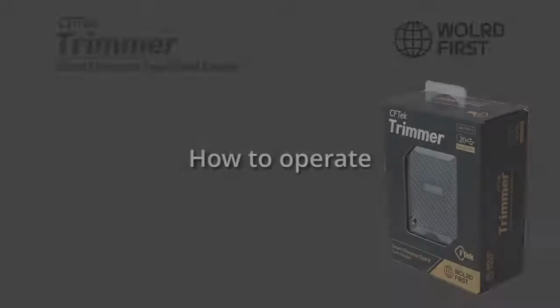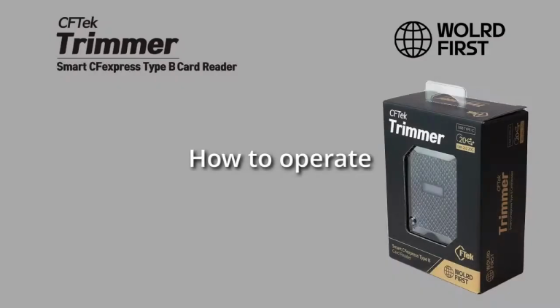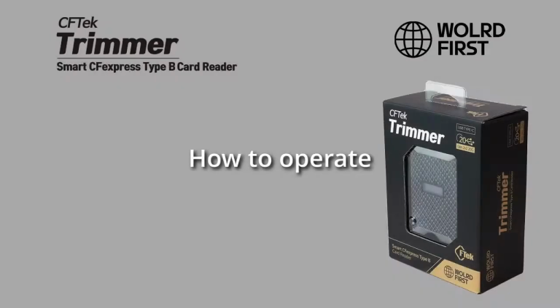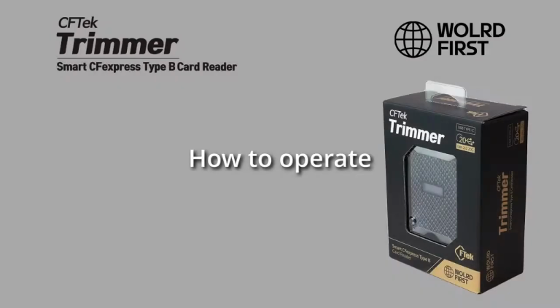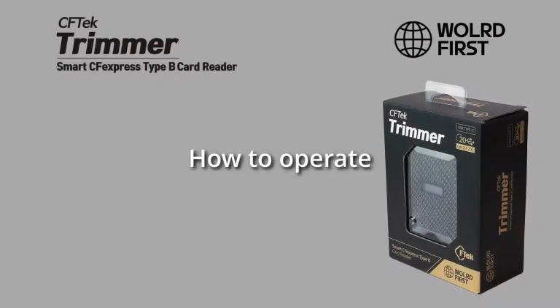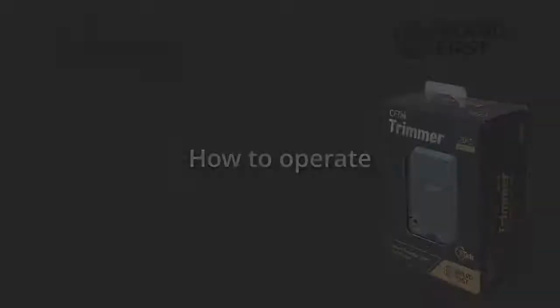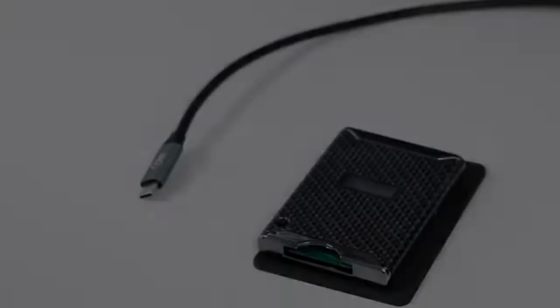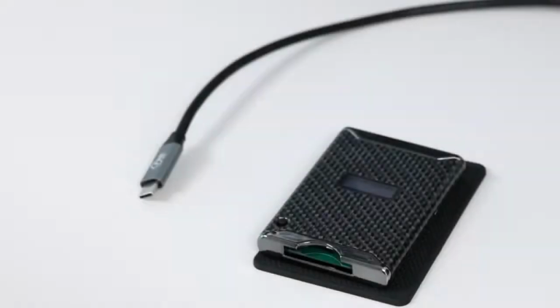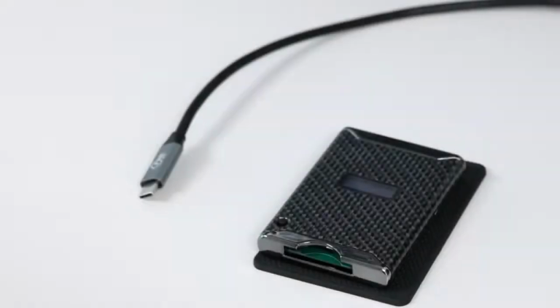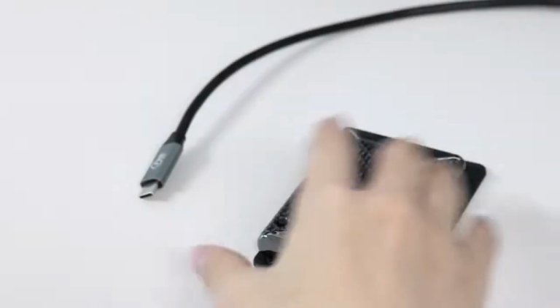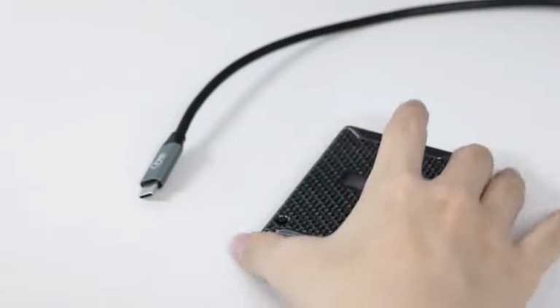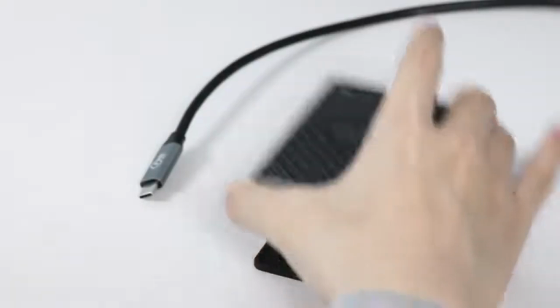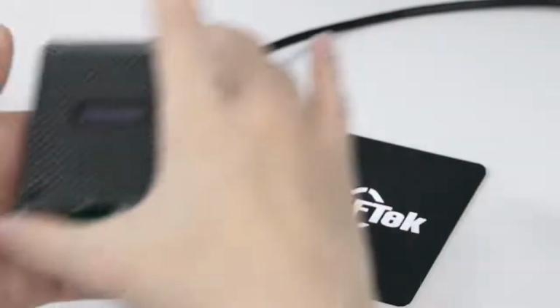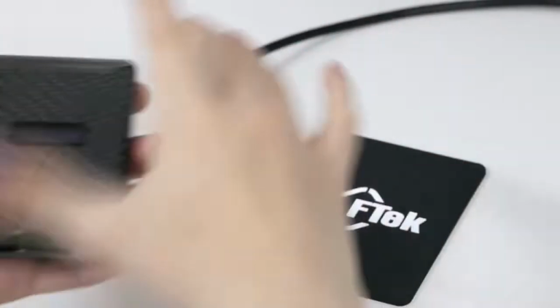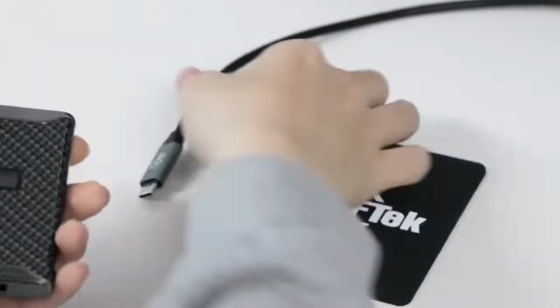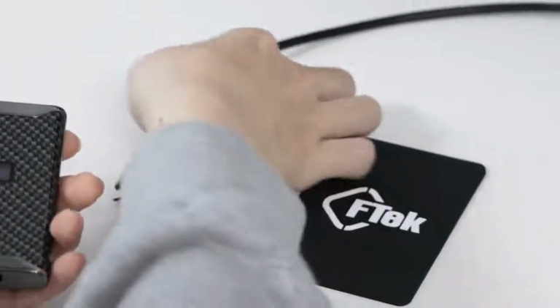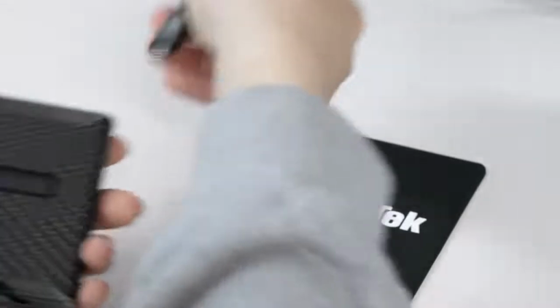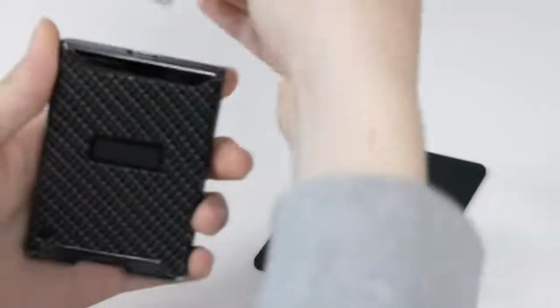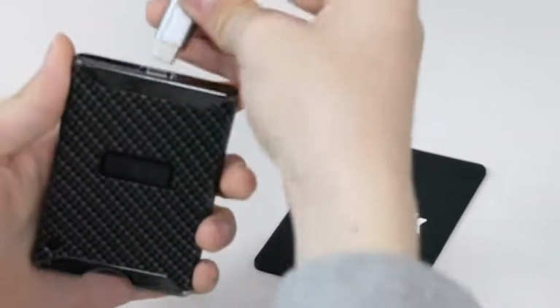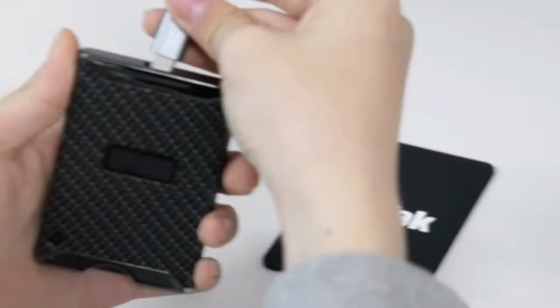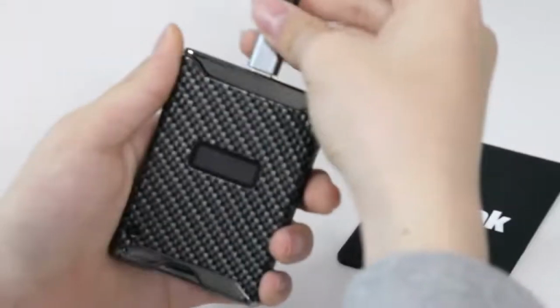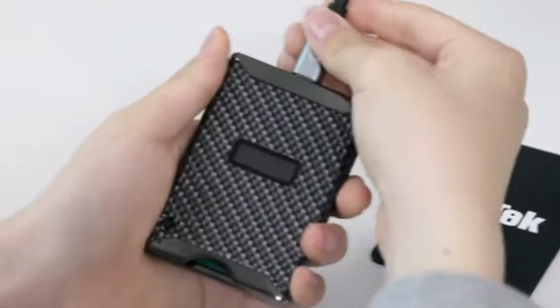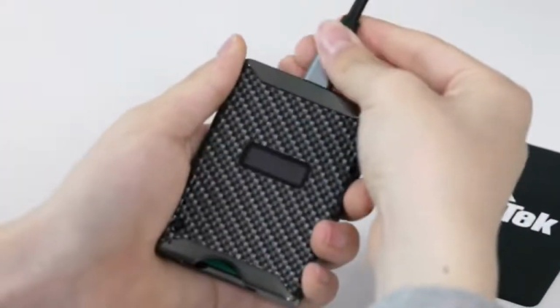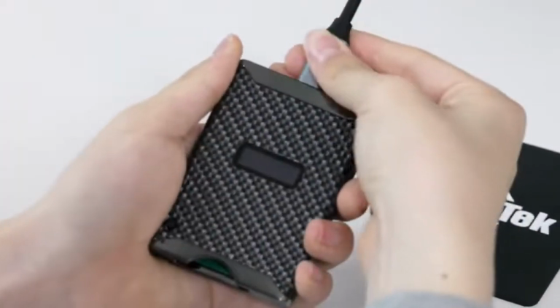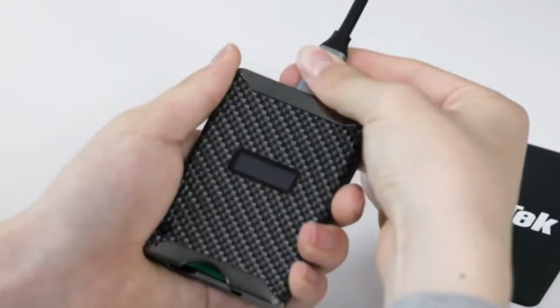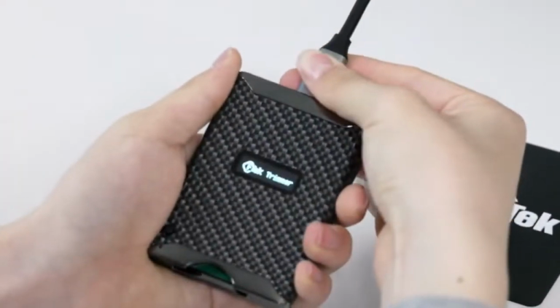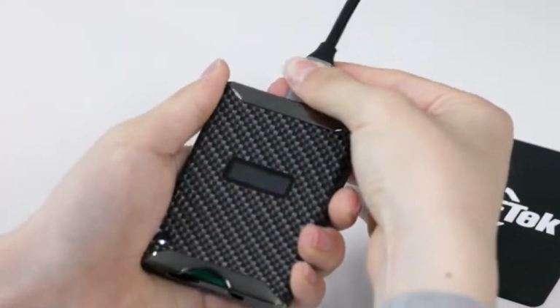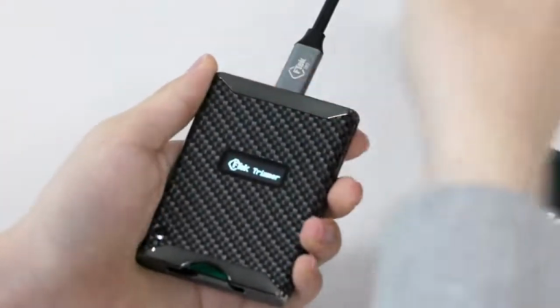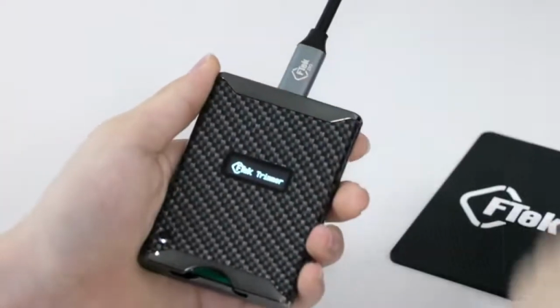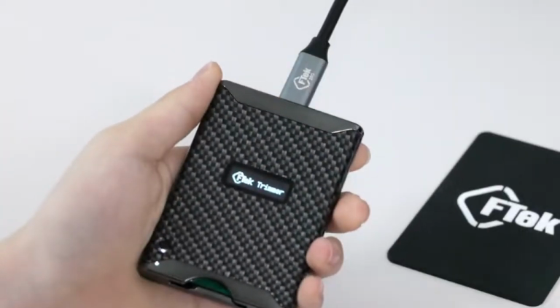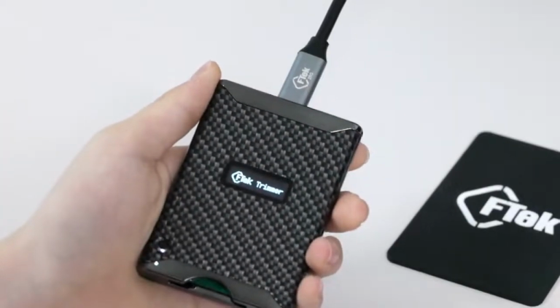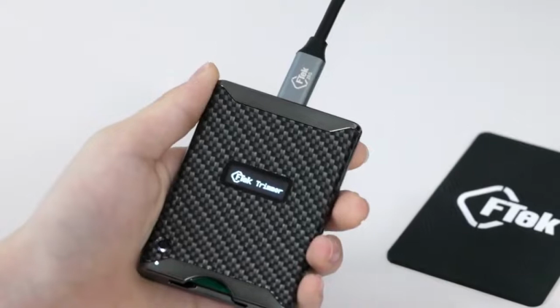How to operate when you connect a USB cable to the CF Tech Trimmer and insert a CFexpress Type B memory card. The device will display the lifespan of the memory card.